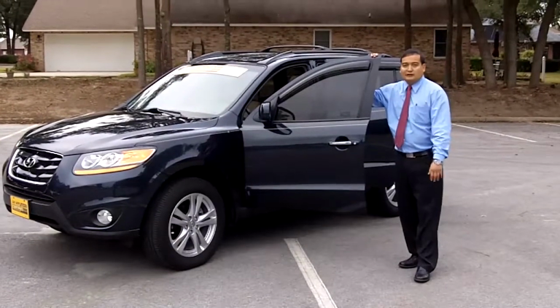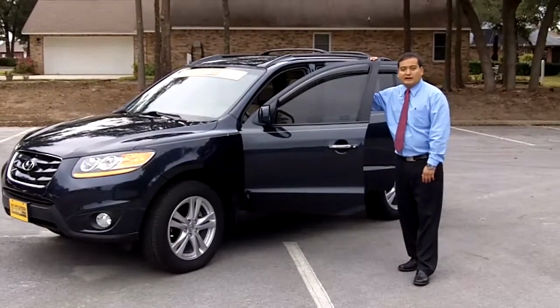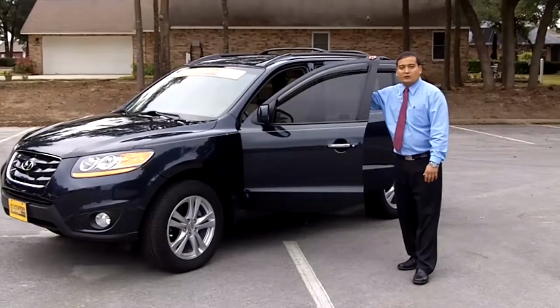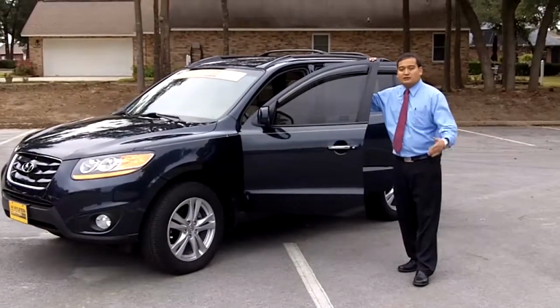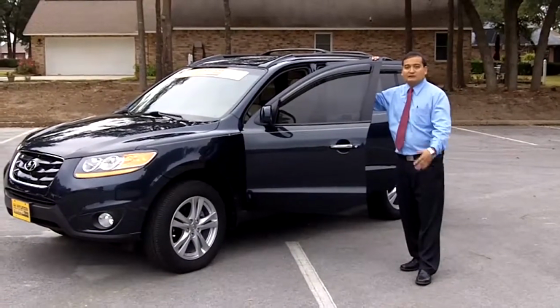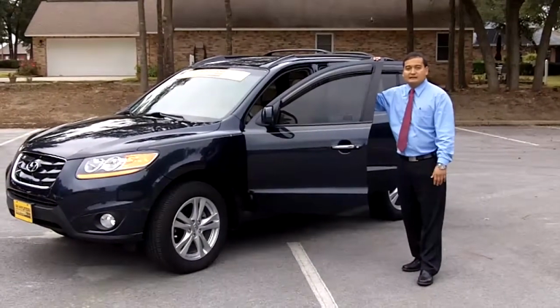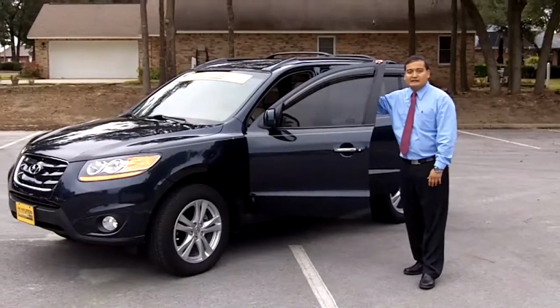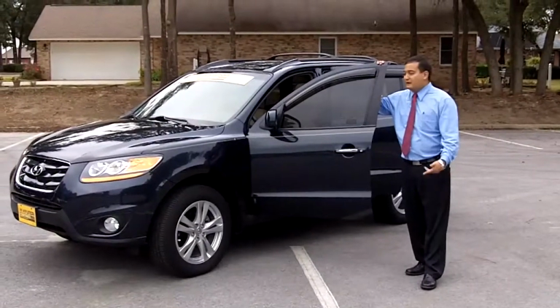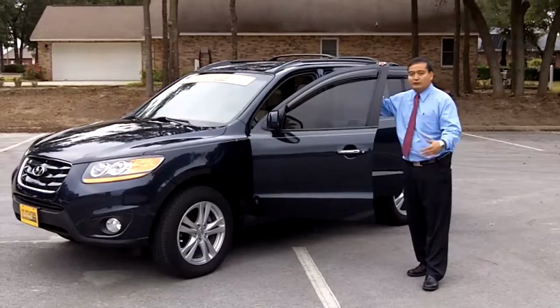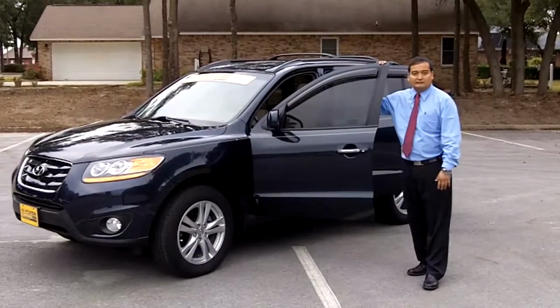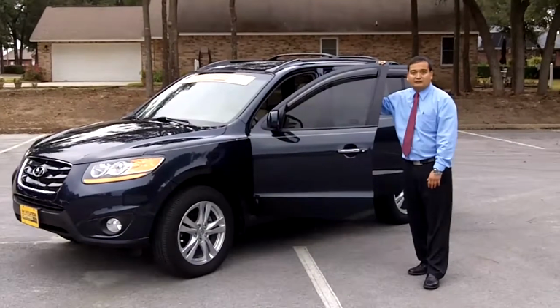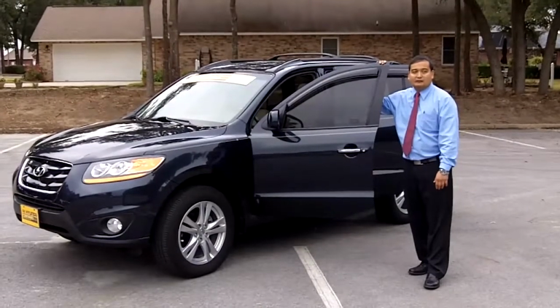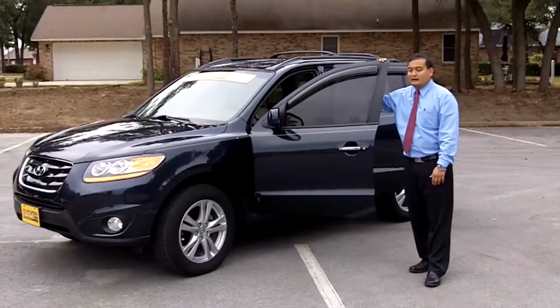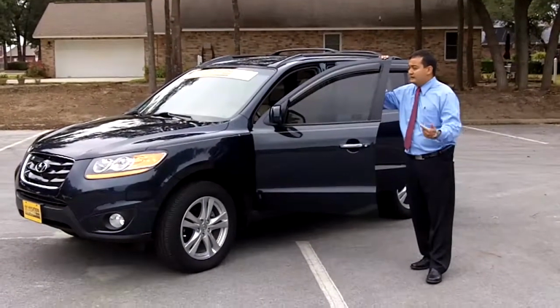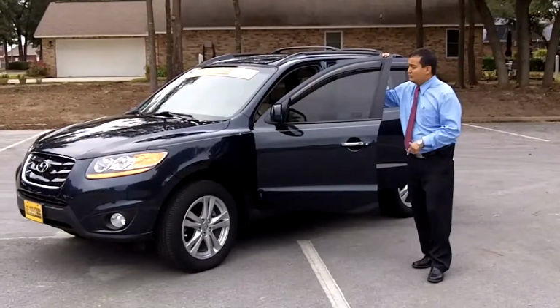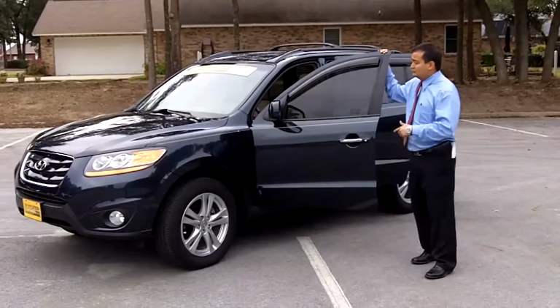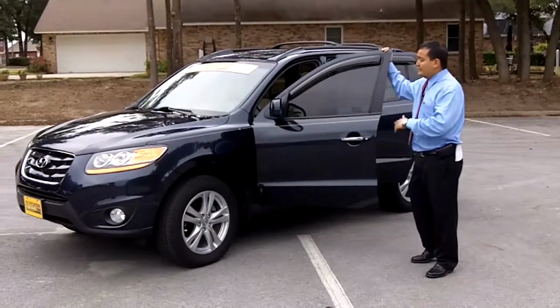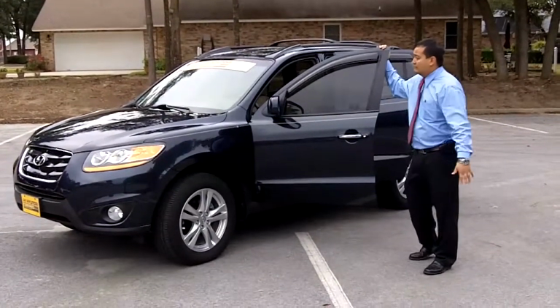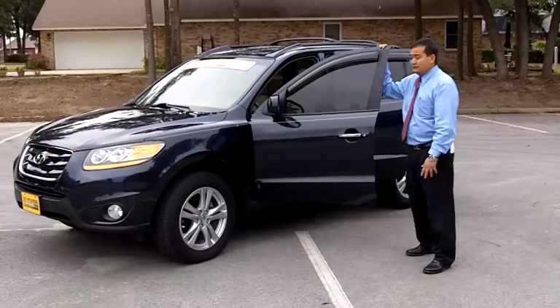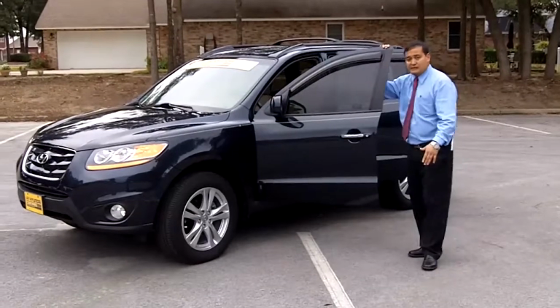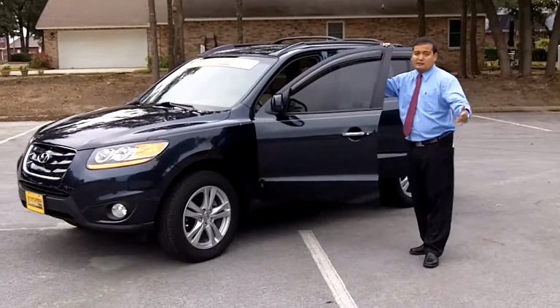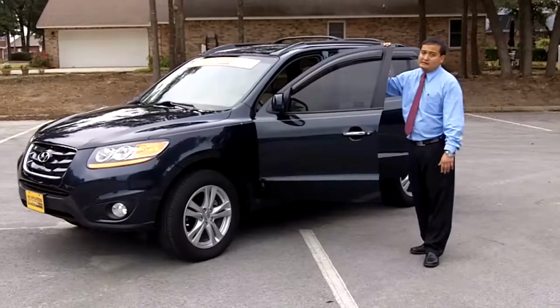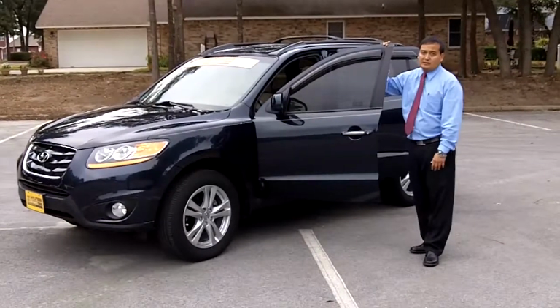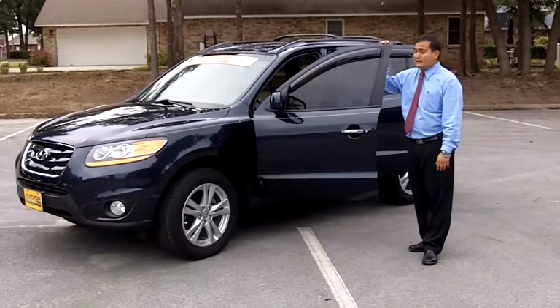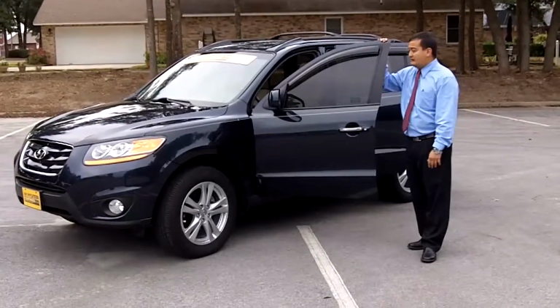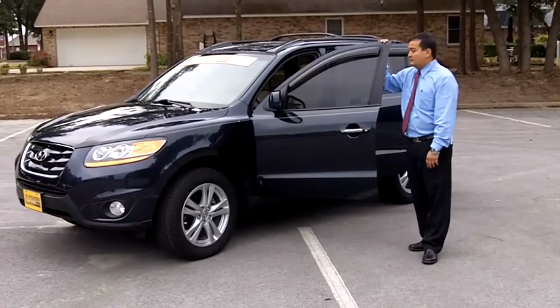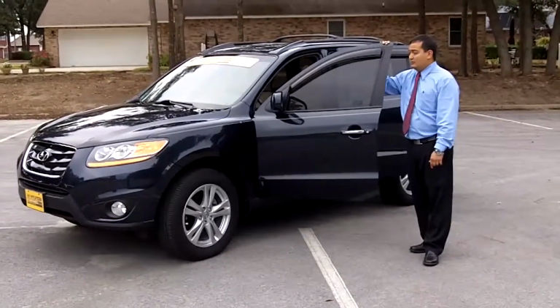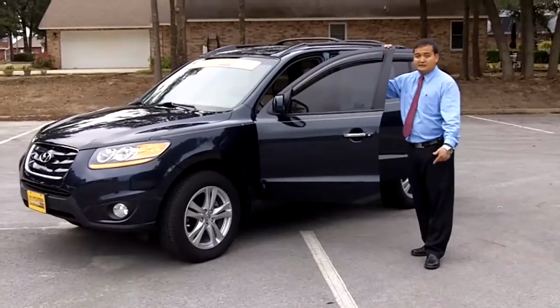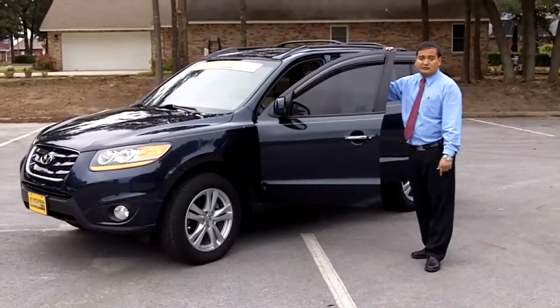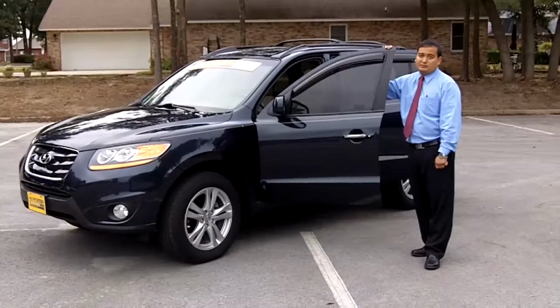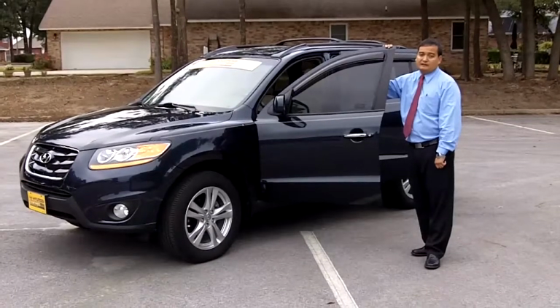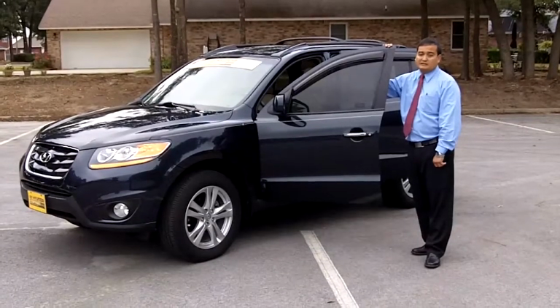Hello folks, thanks for inquiring about our 2010 Hyundai Santa Fe with only 36,000 miles. It's an excellent car, certified, only 36,000 miles — we have it priced at $23,990. It is the V6 with a 3.5 liter engine.